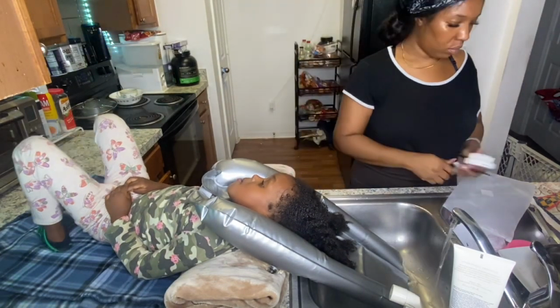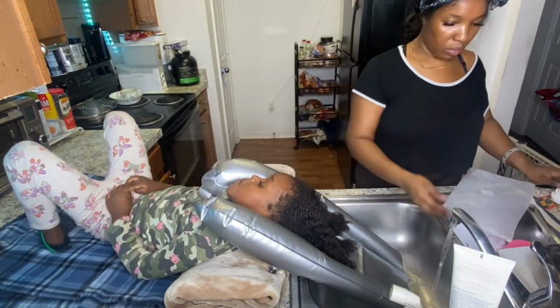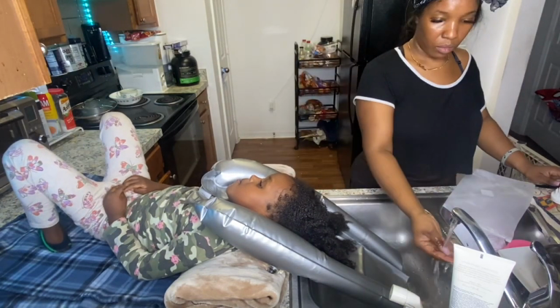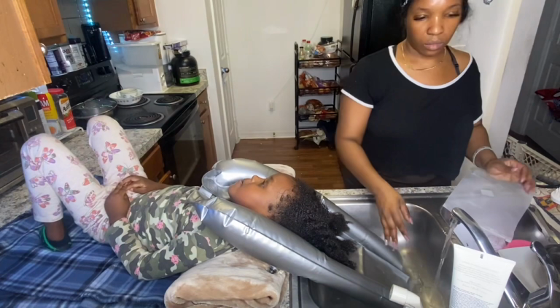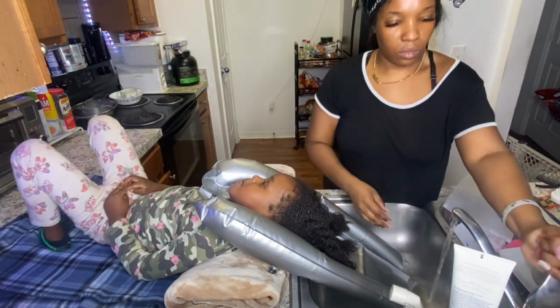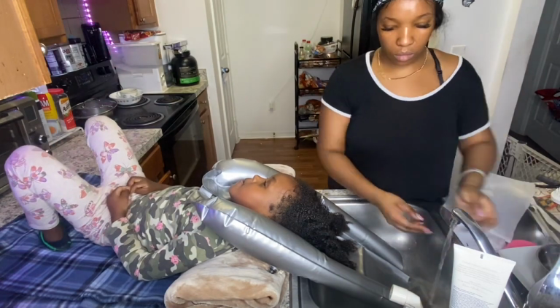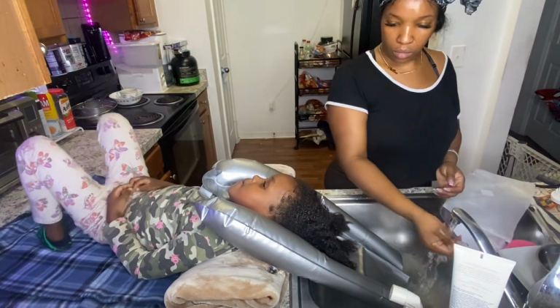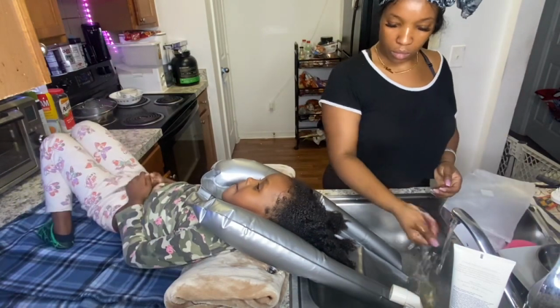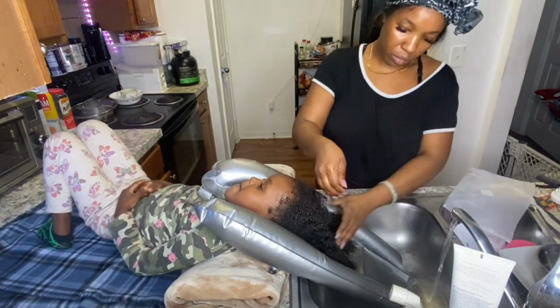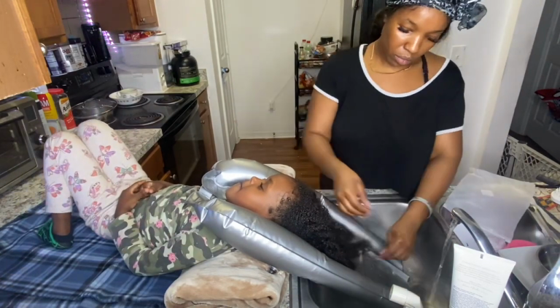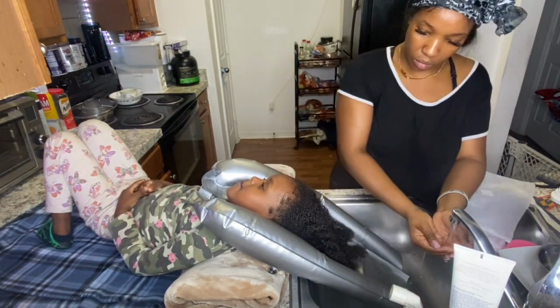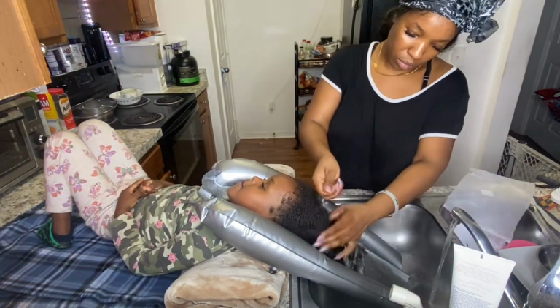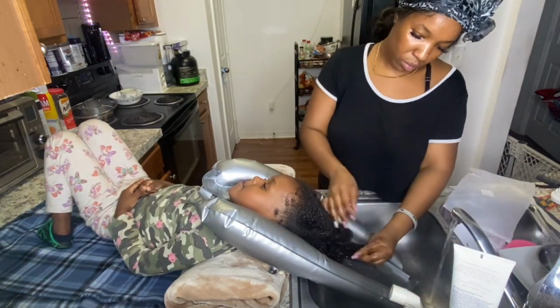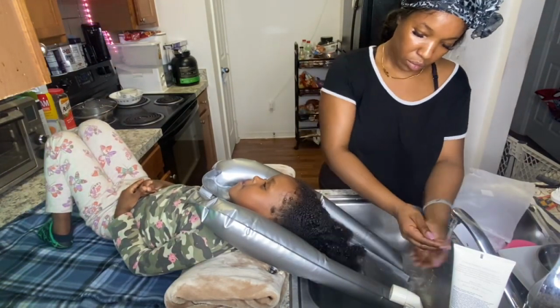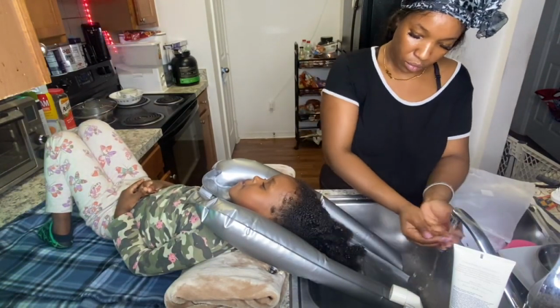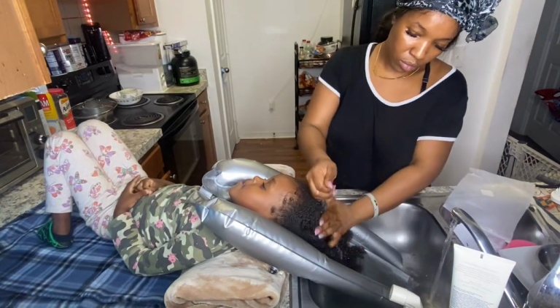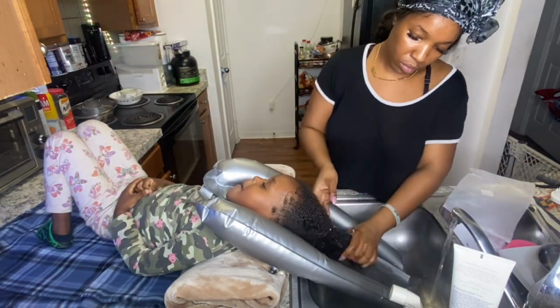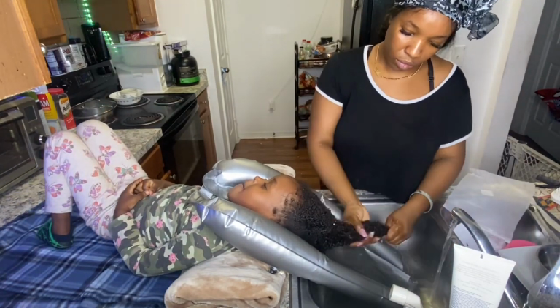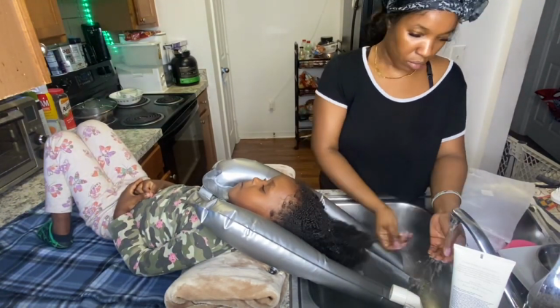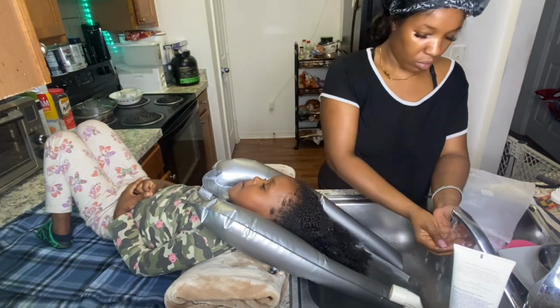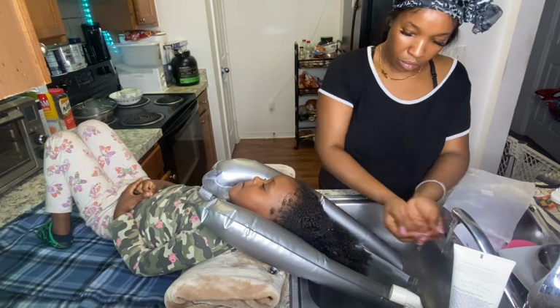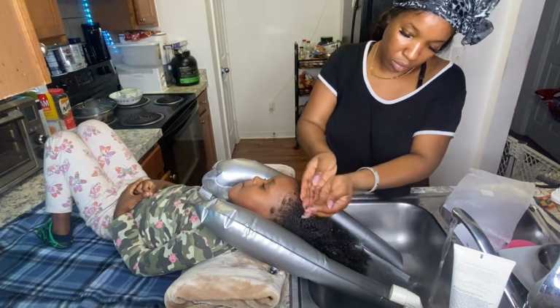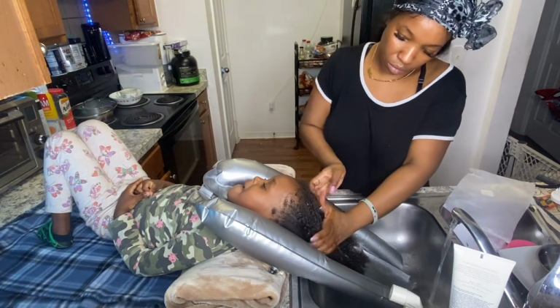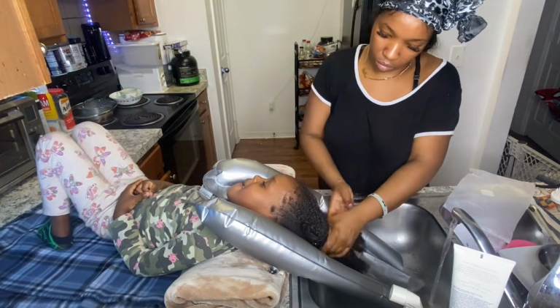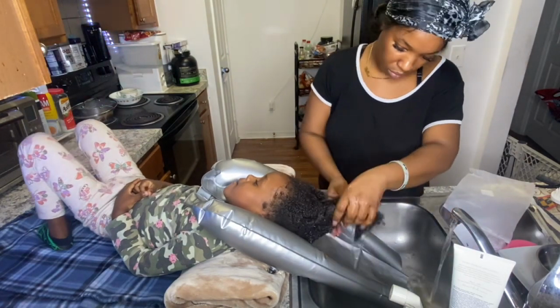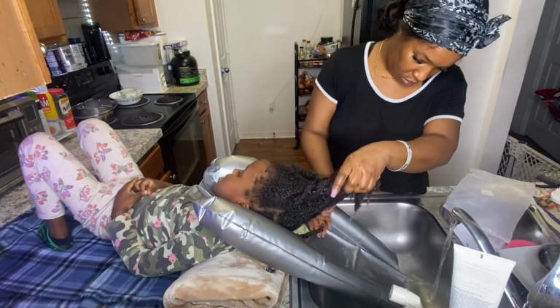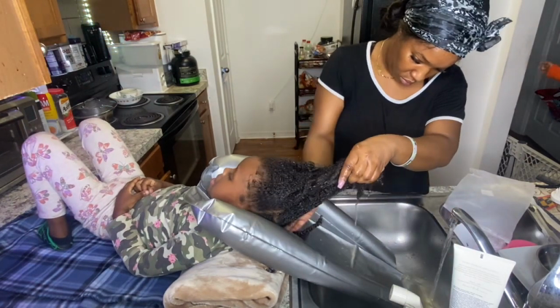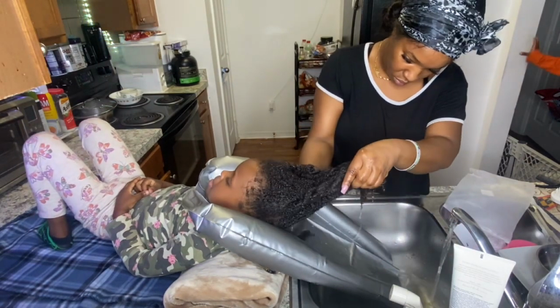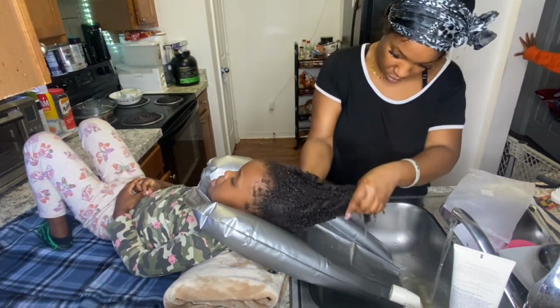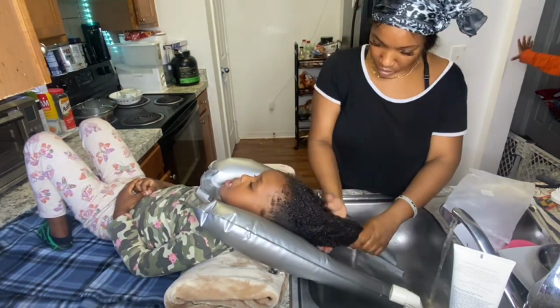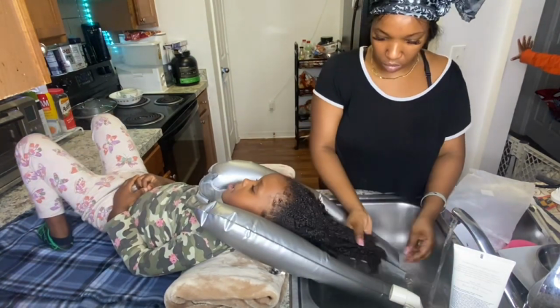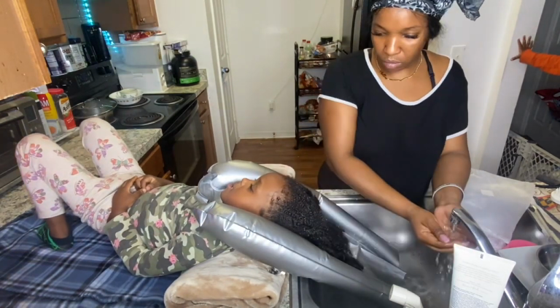This is what I get in the set: I got a comb, a clip, and a little thing to massage your hair — I forgot the name of it. Here I'm washing her hair and you can see the water is just flowing down.